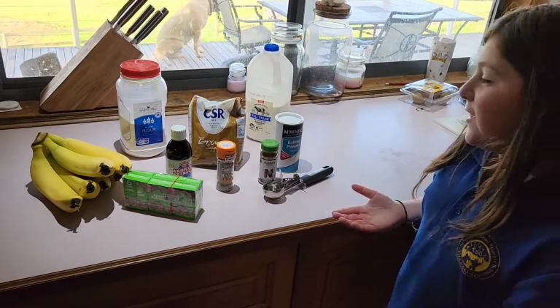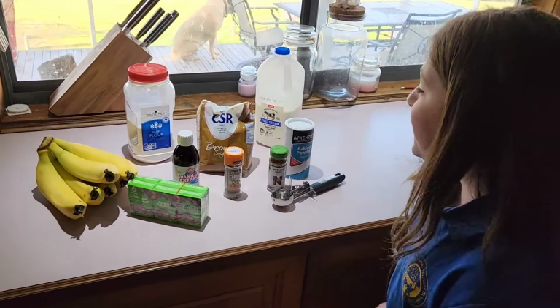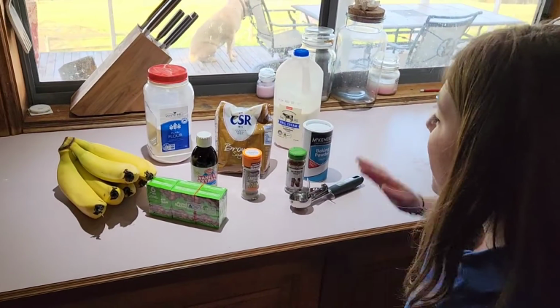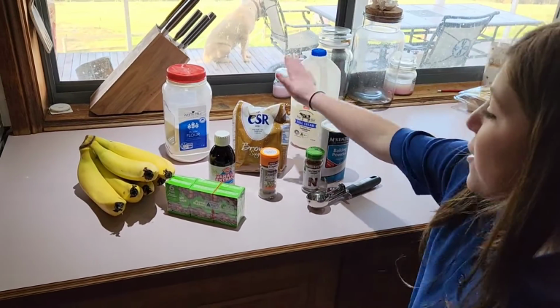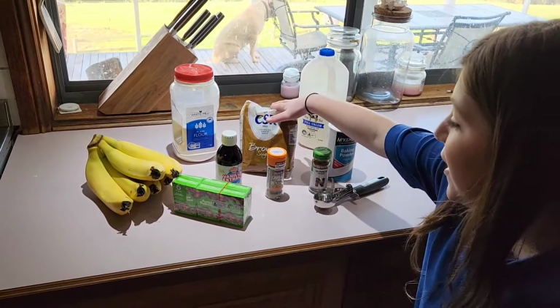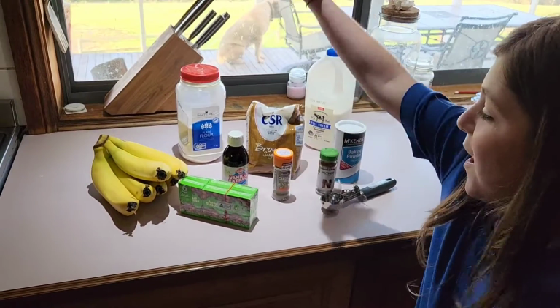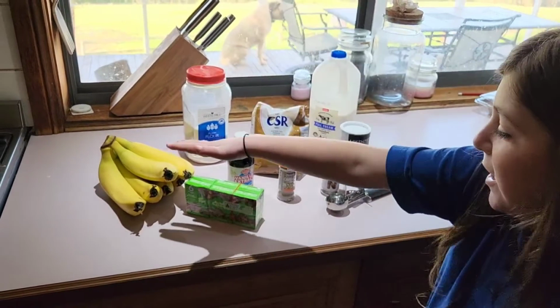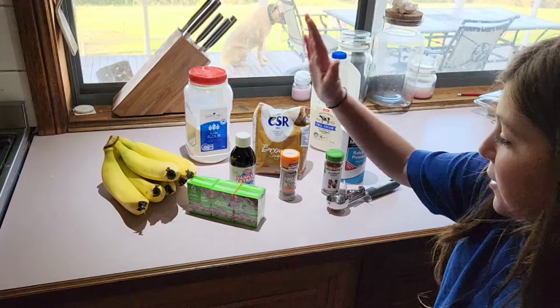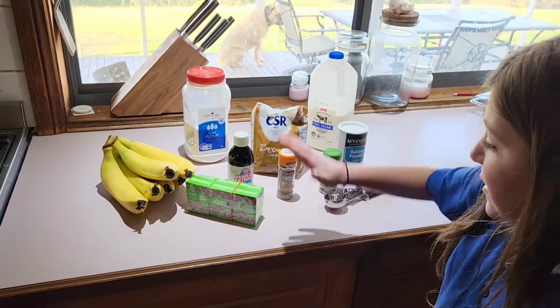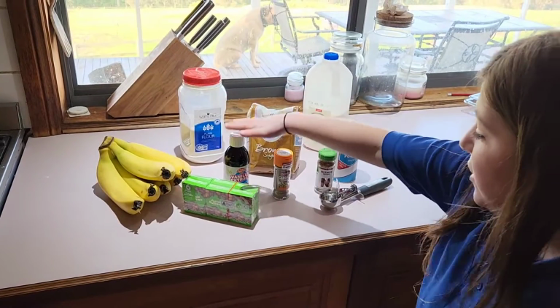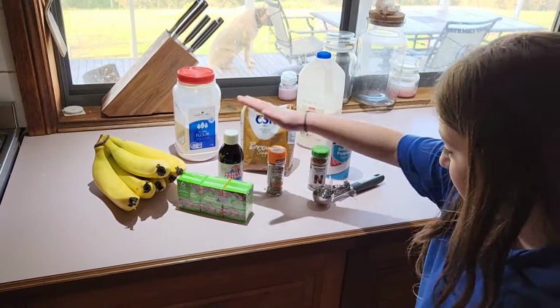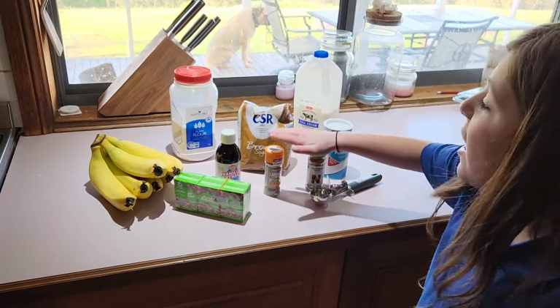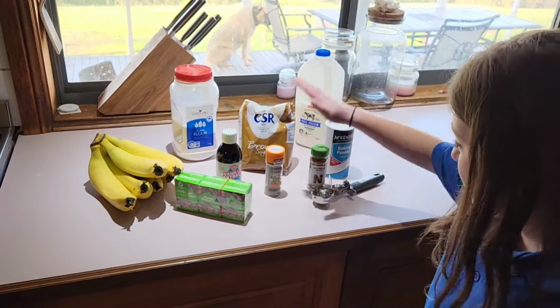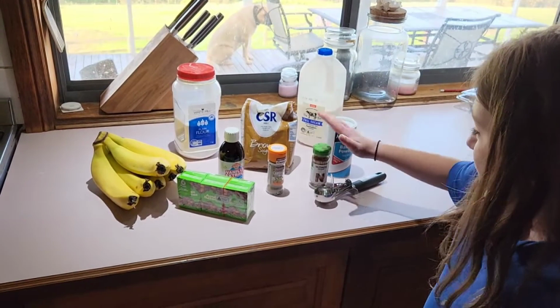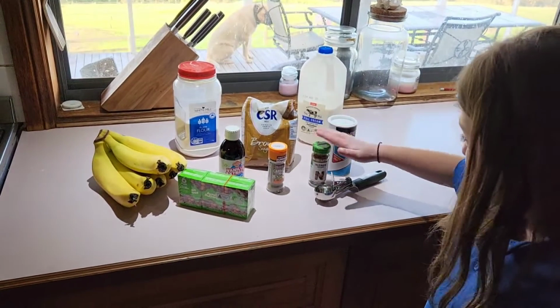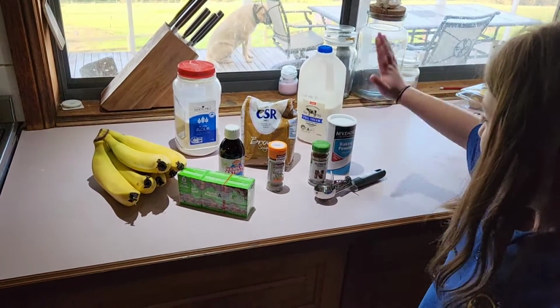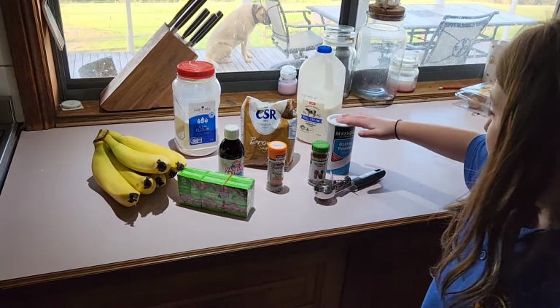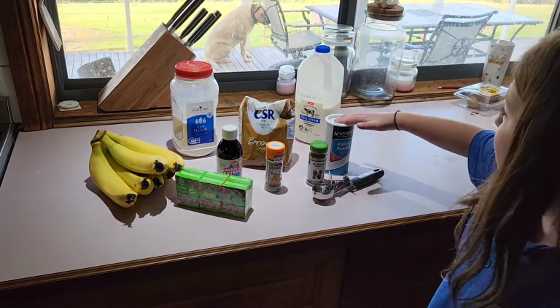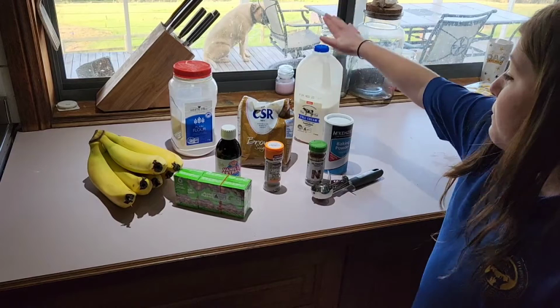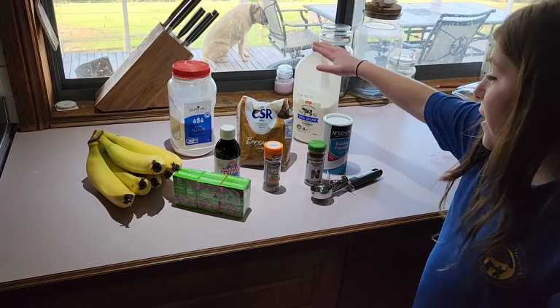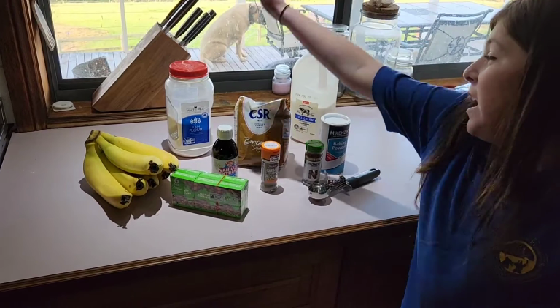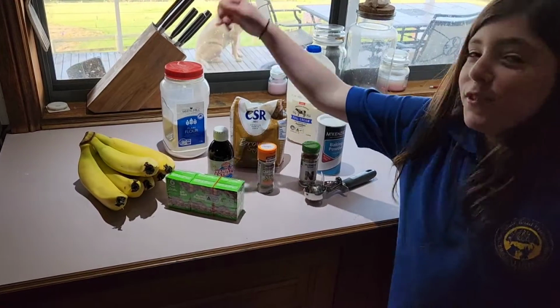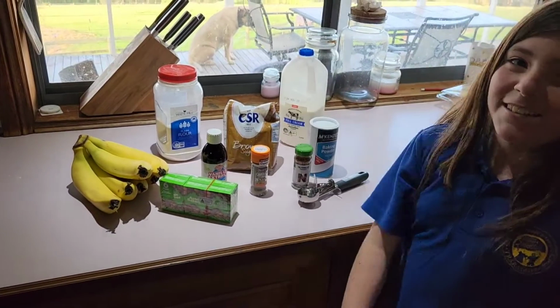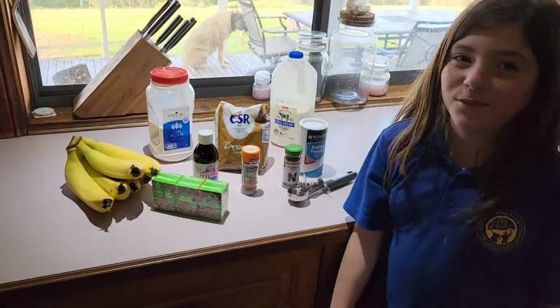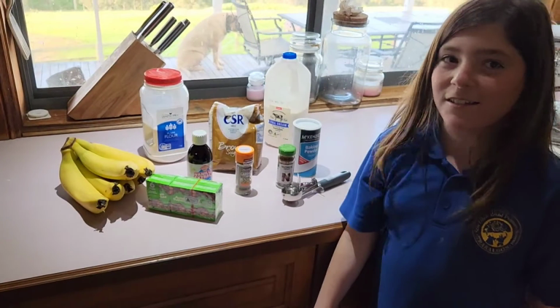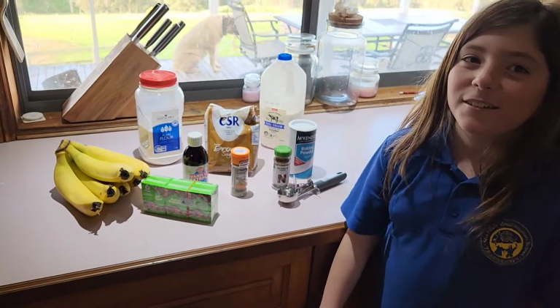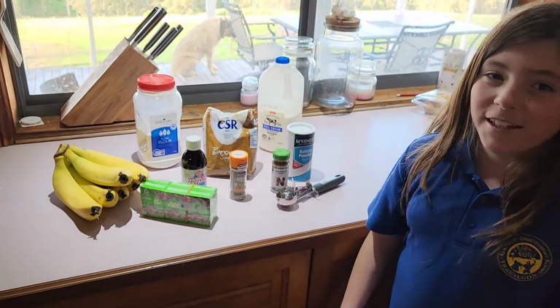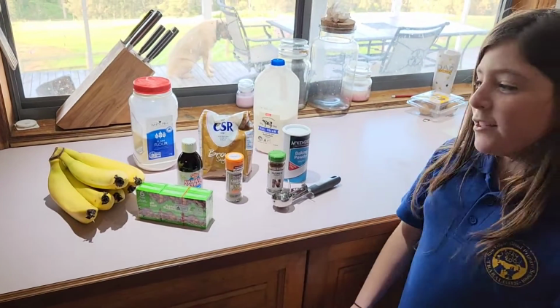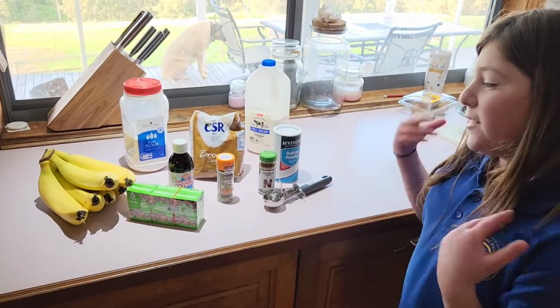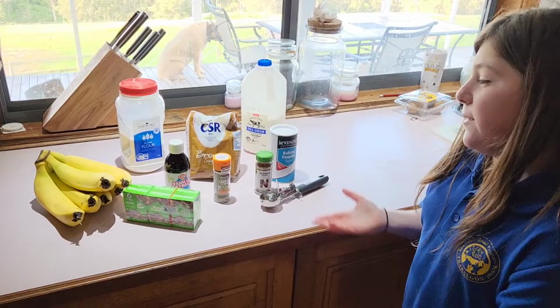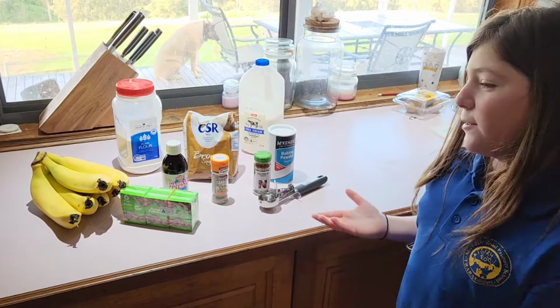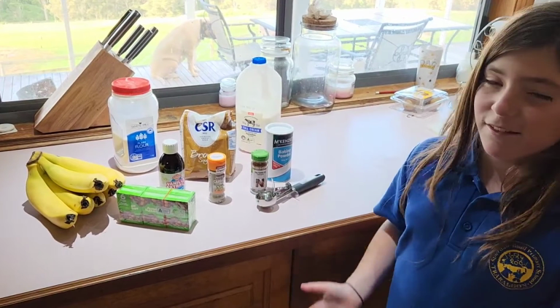The ingredients are brown sugar, bananas, sultanas, vanilla extract, cardamom, nutmeg, baking powder, milk, and flour. Today I am going to show you step by step how to make it.